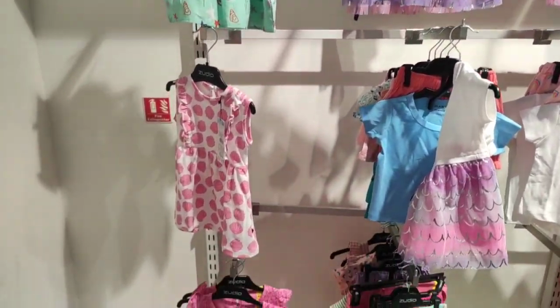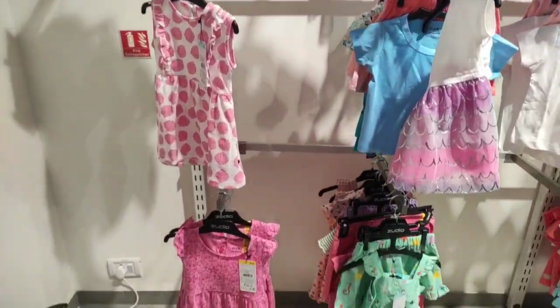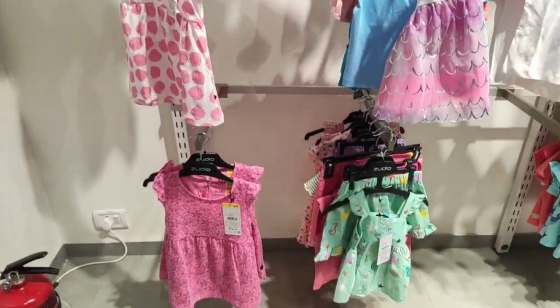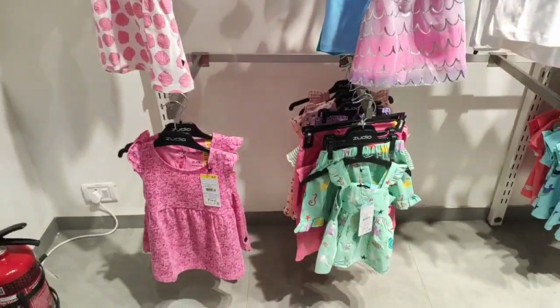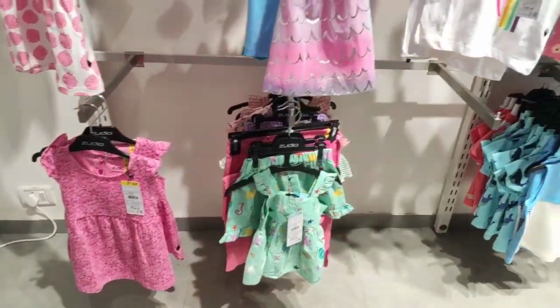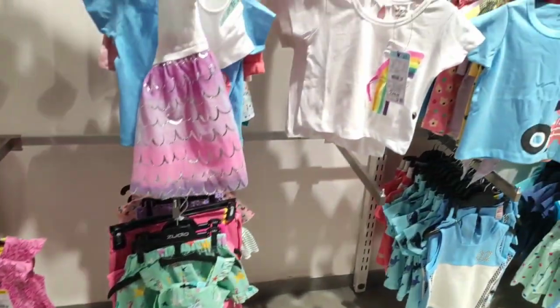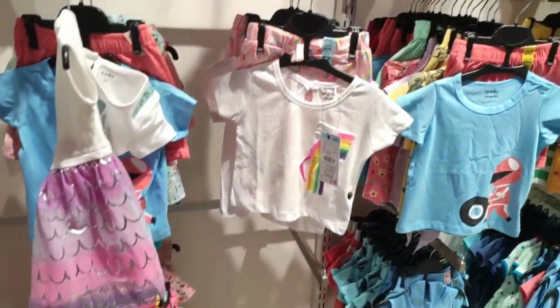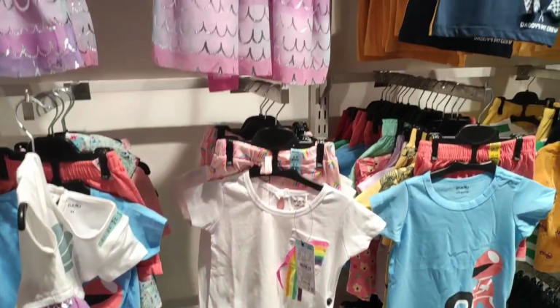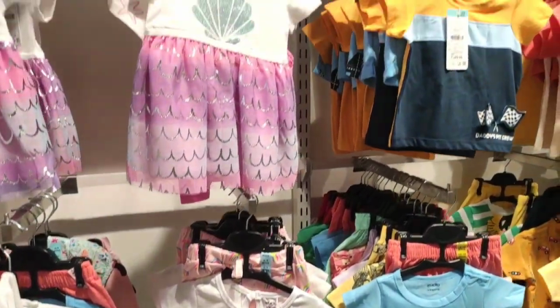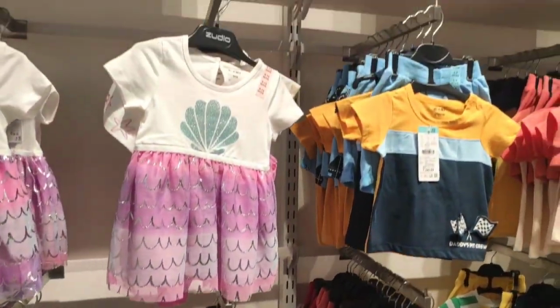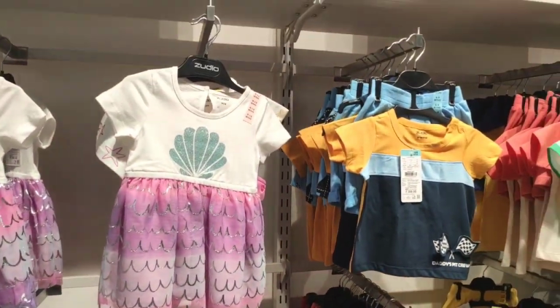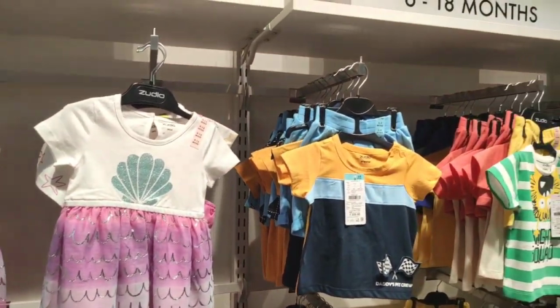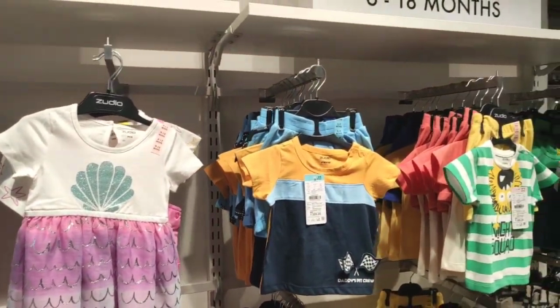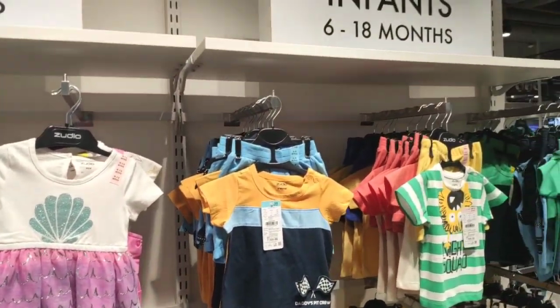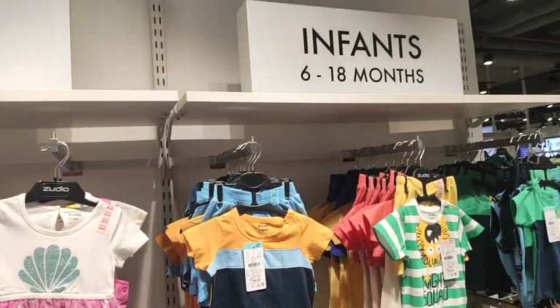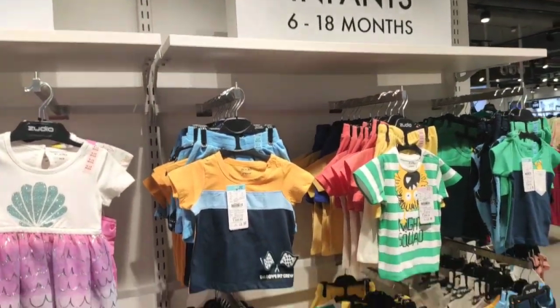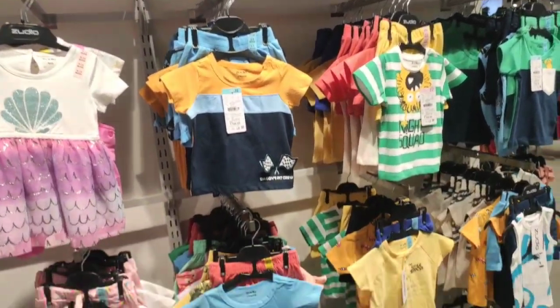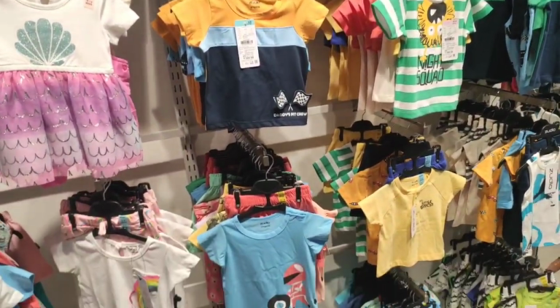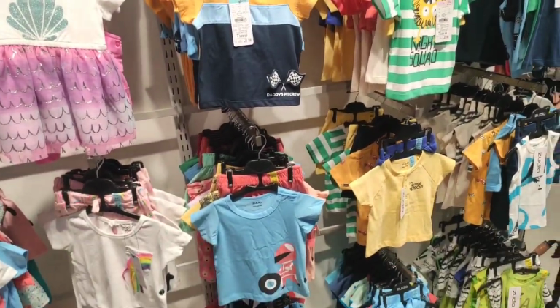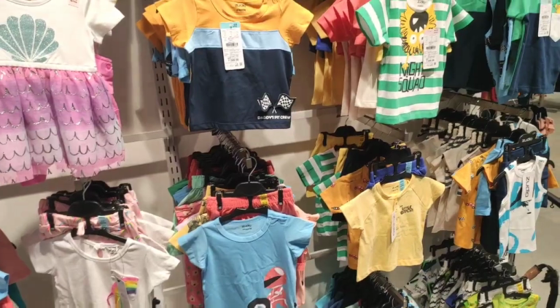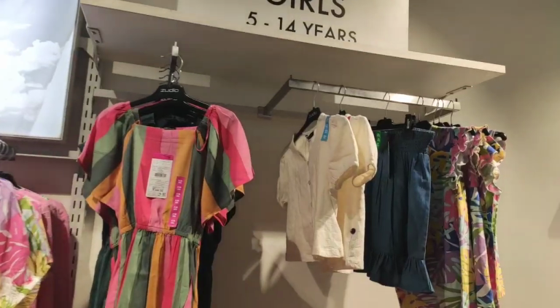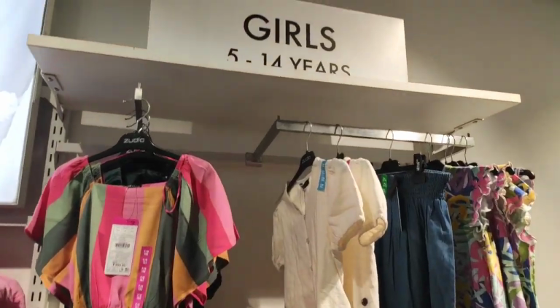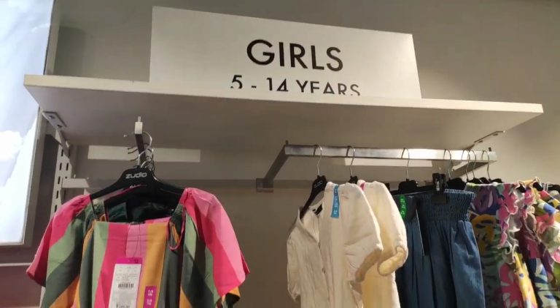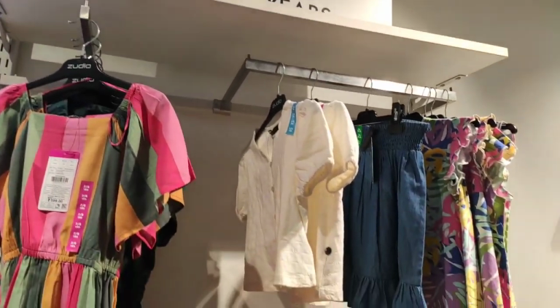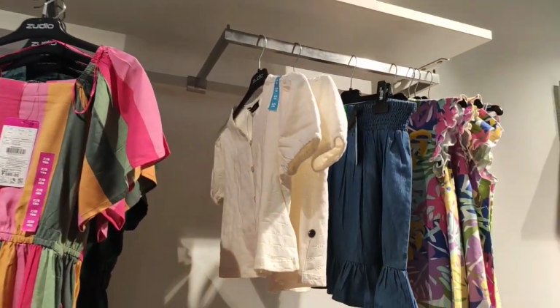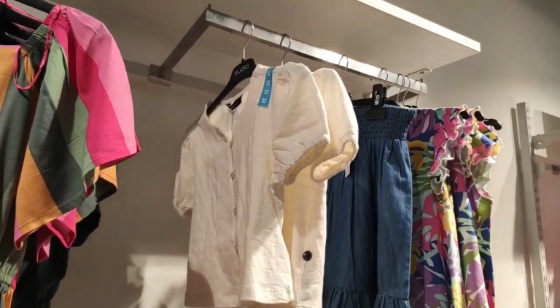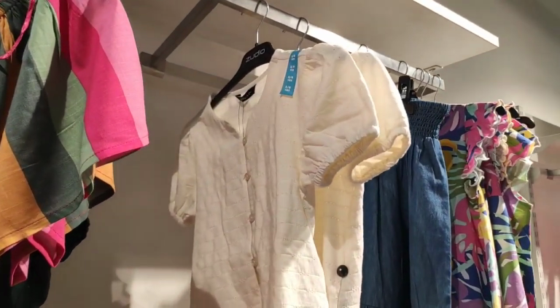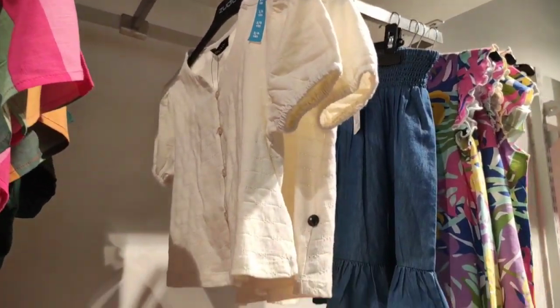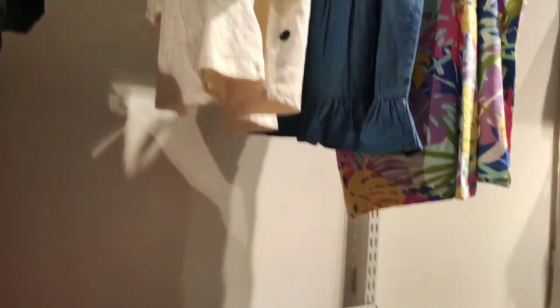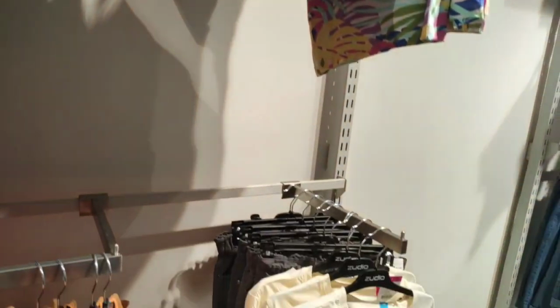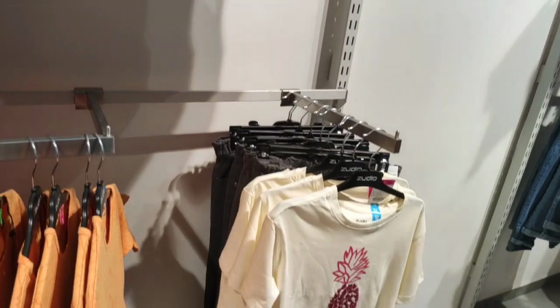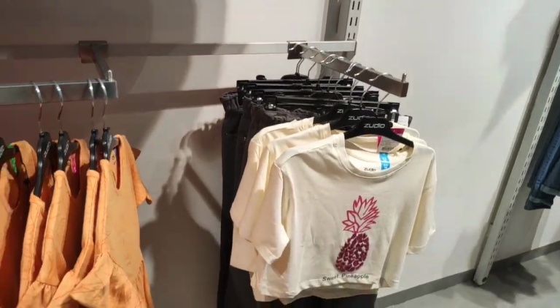I feel good about the kids' section too. Overall if I talk about Zudio, you can buy a lot of good quality at very low prices. I think it will be my favorite store.